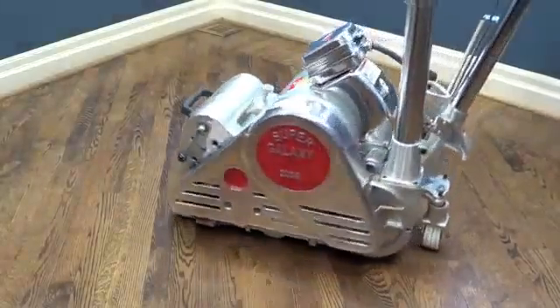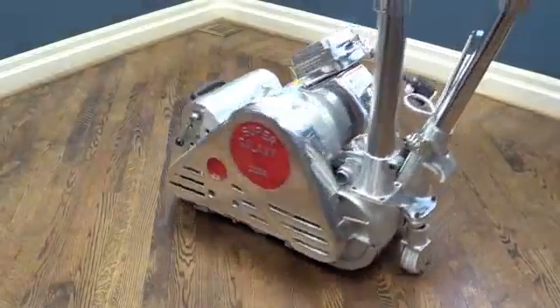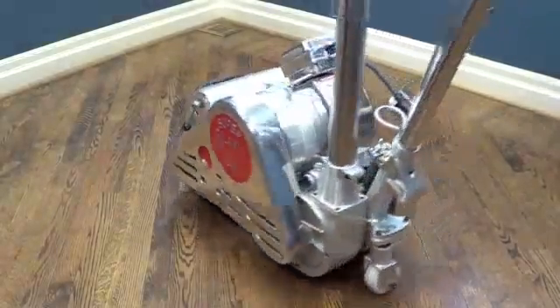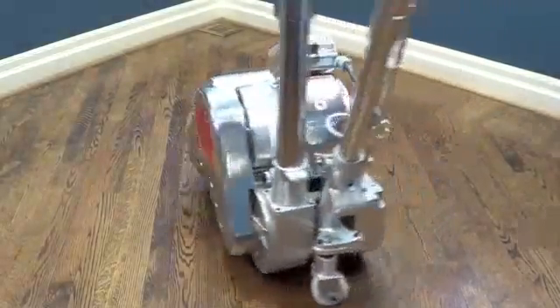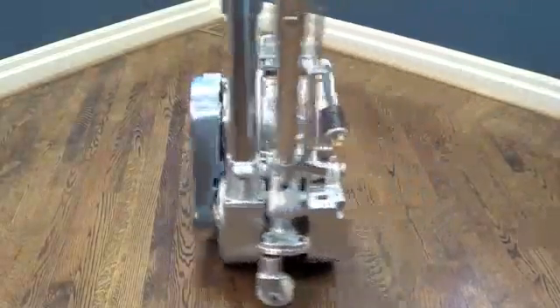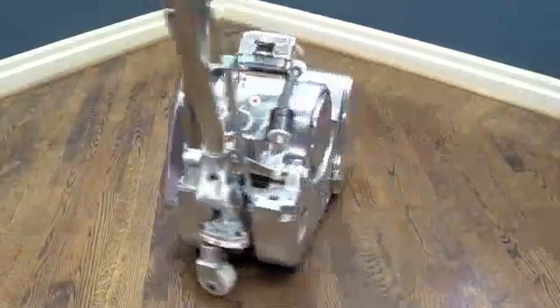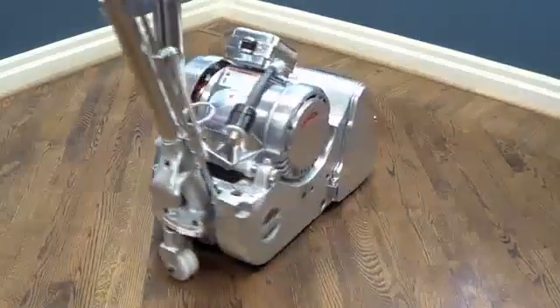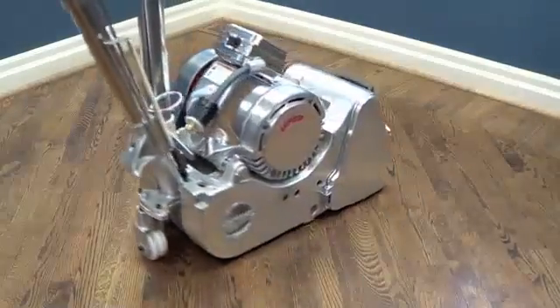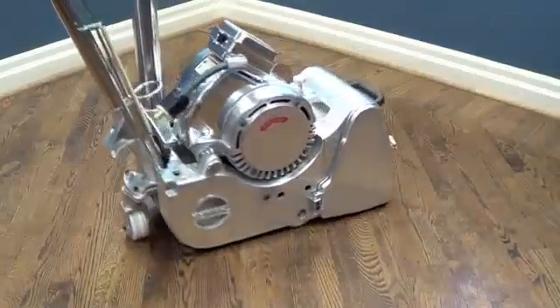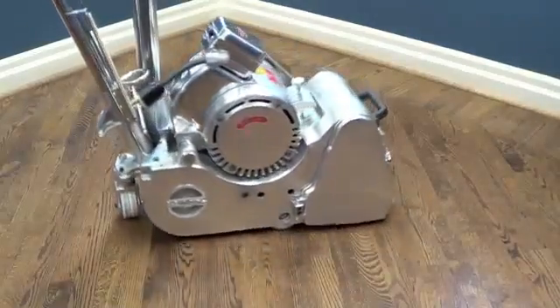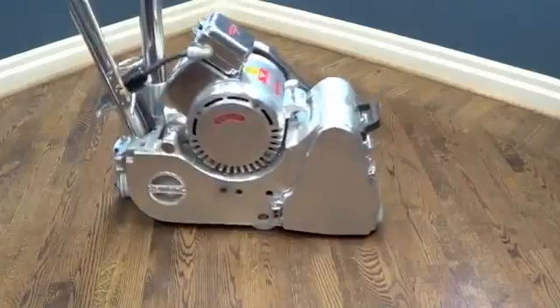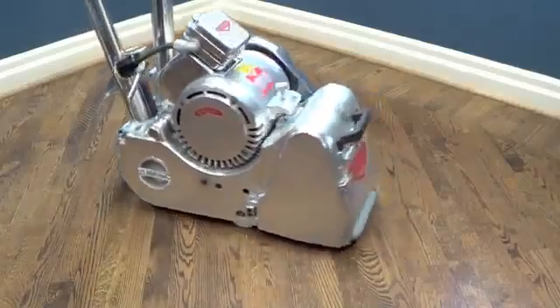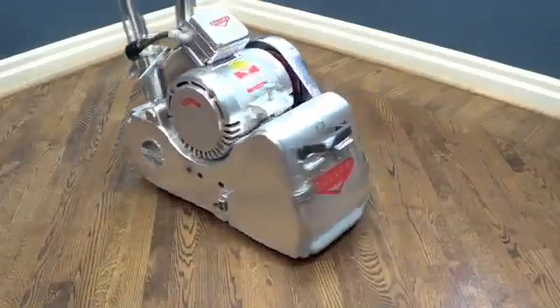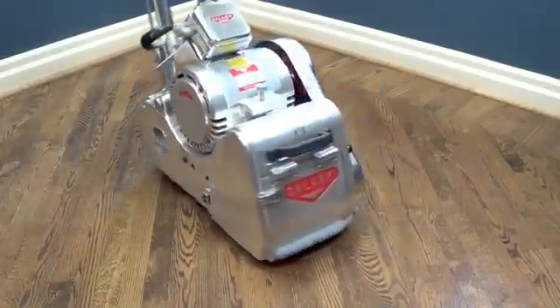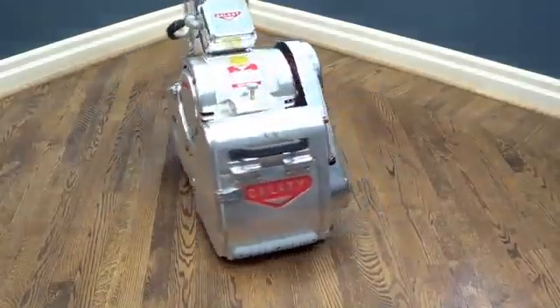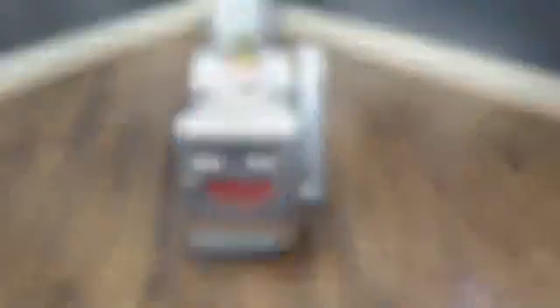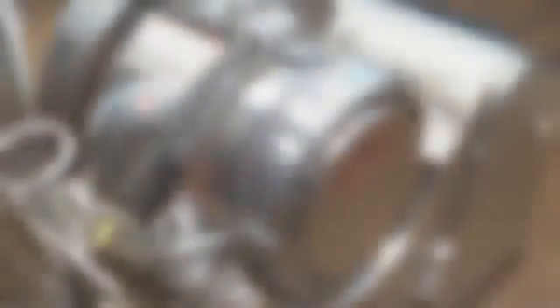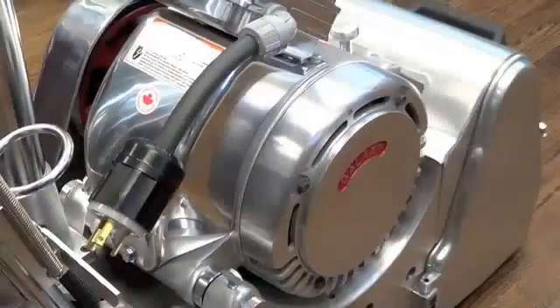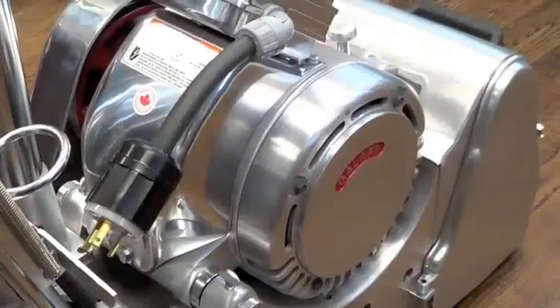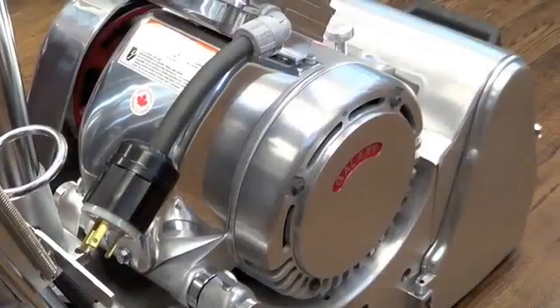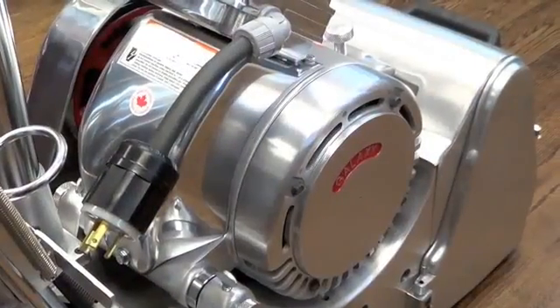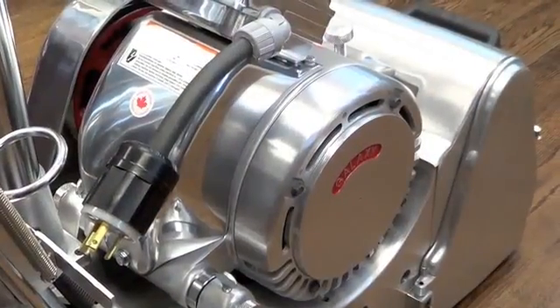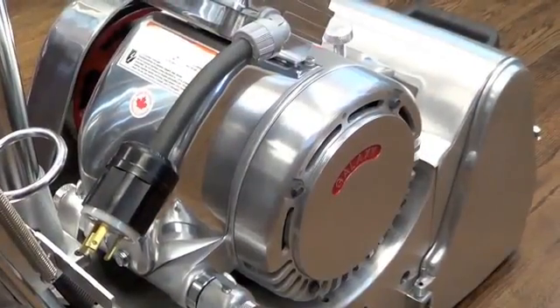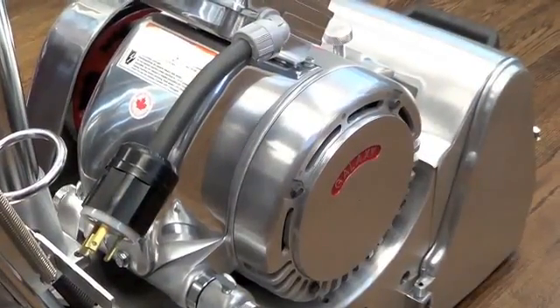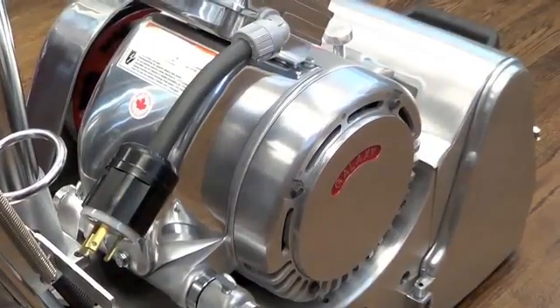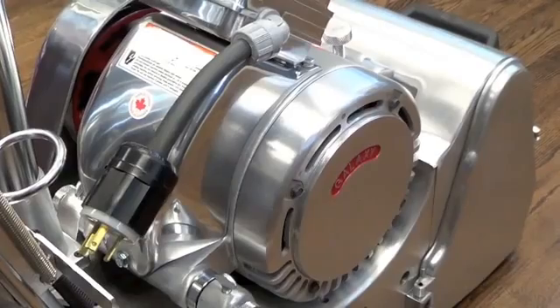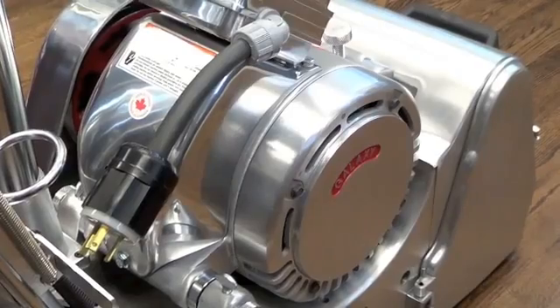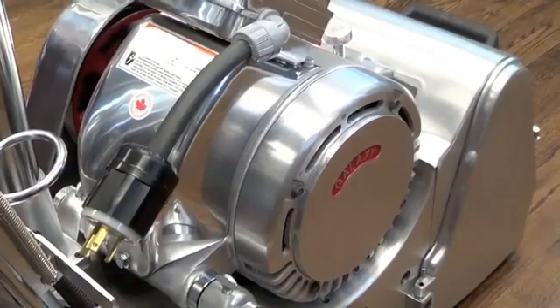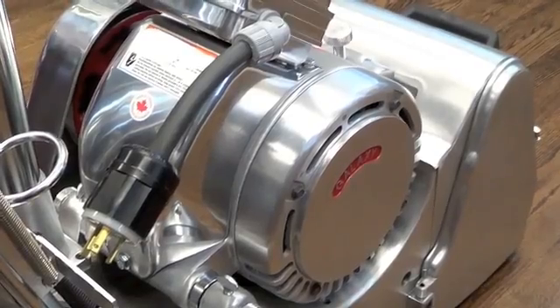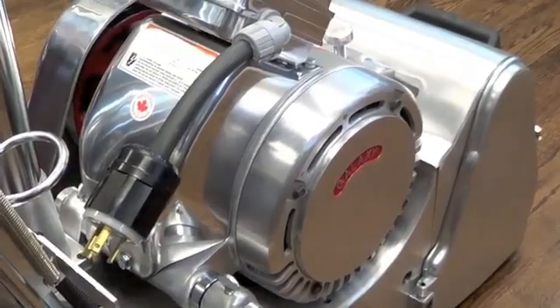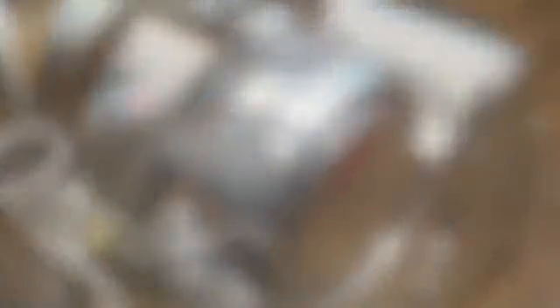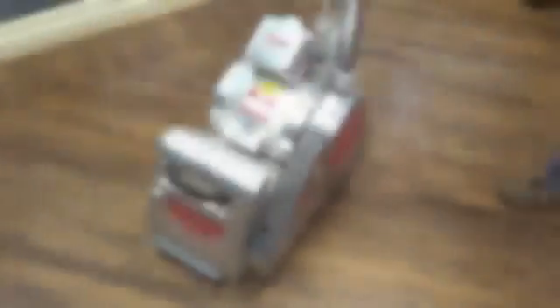Galaxy machines, on average, weigh about 210 pounds. However, when you remove the motor, the machine only weighs 115 pounds.